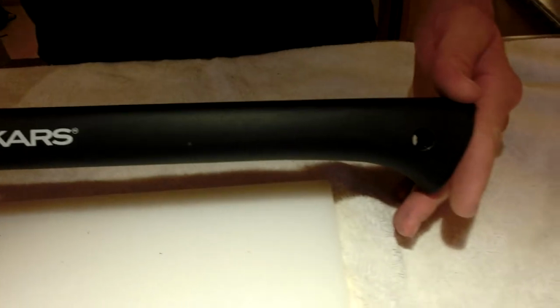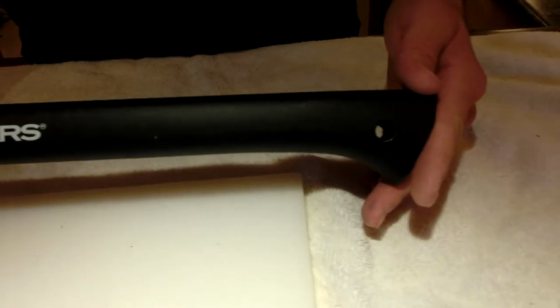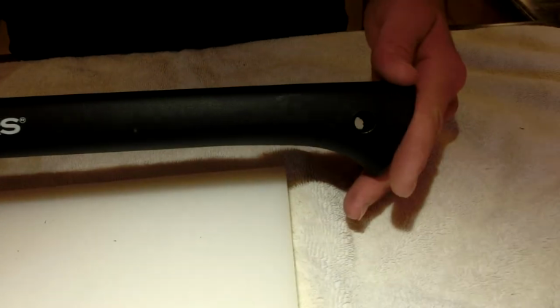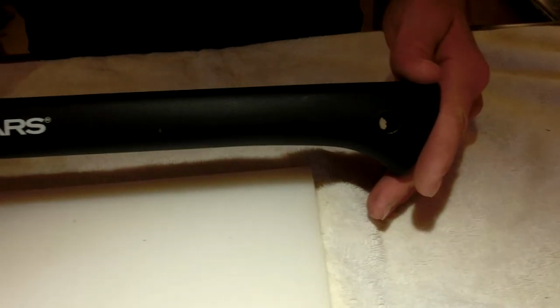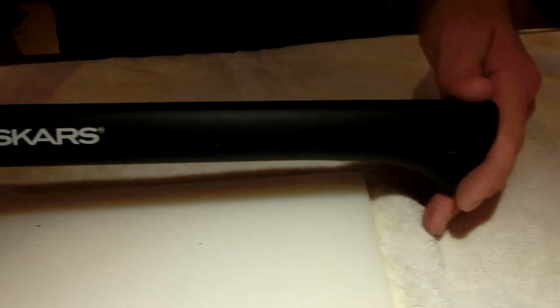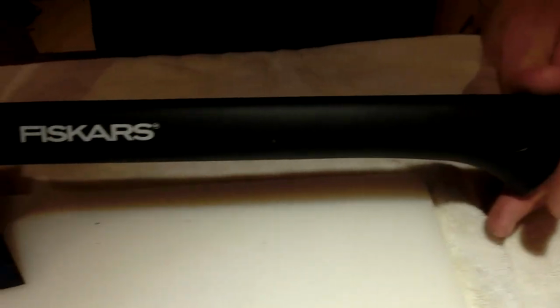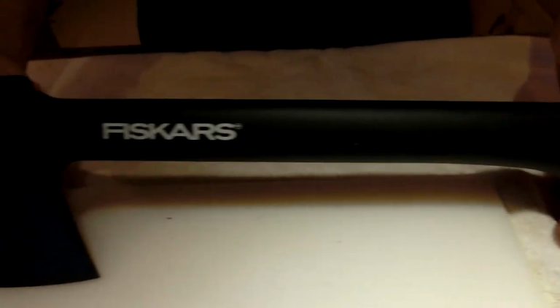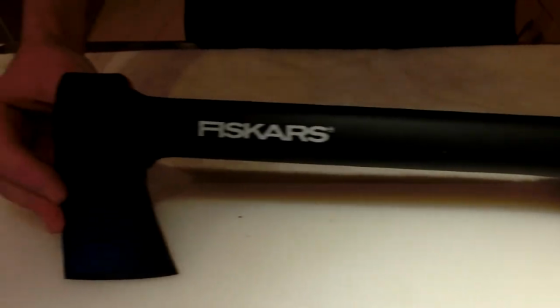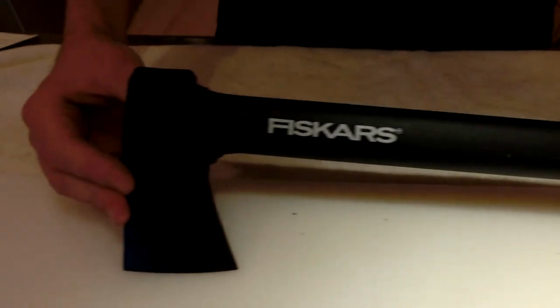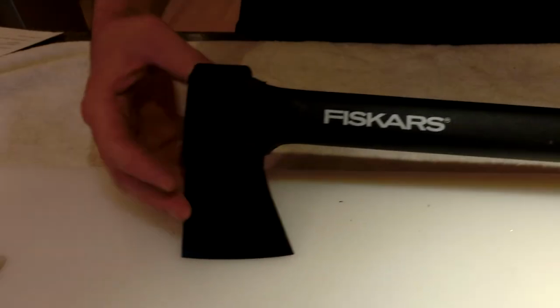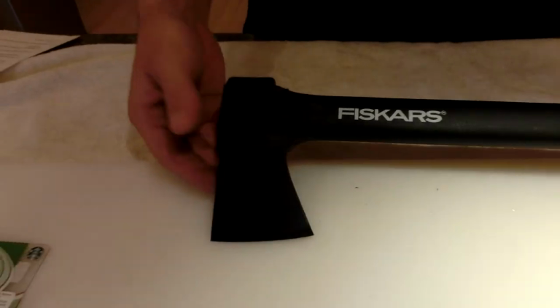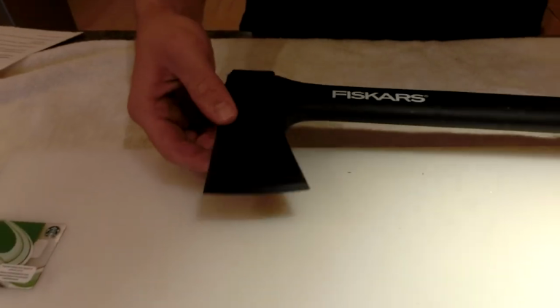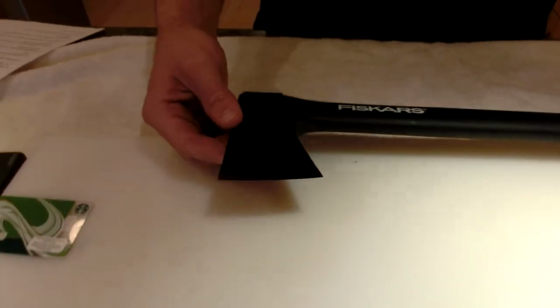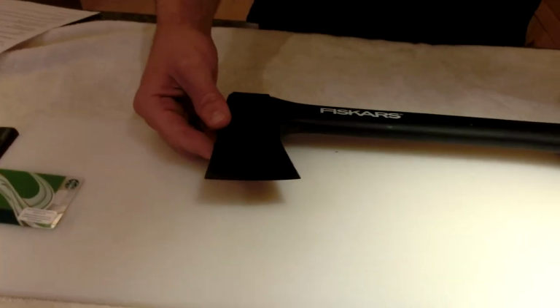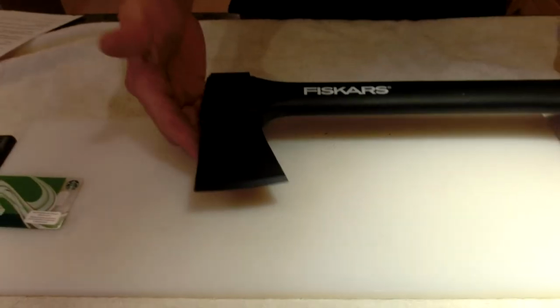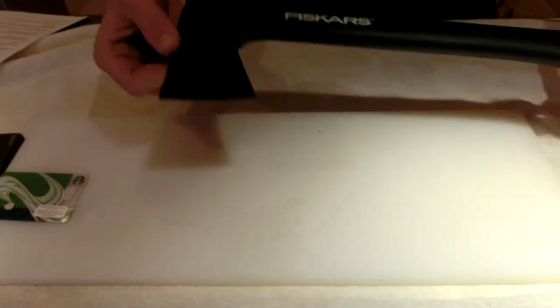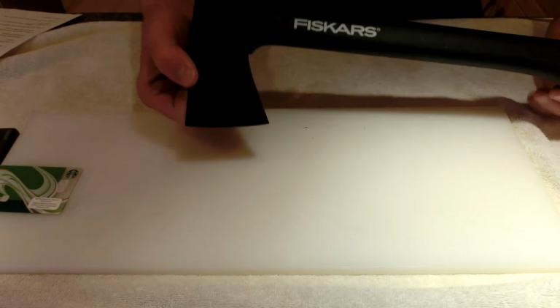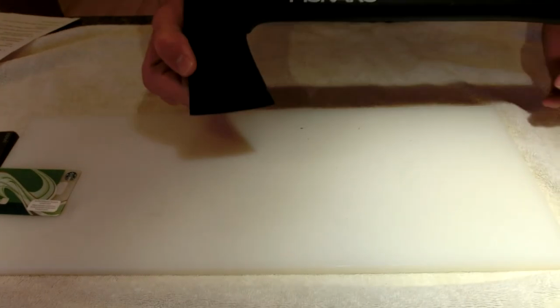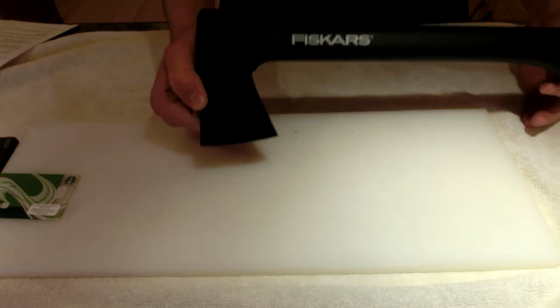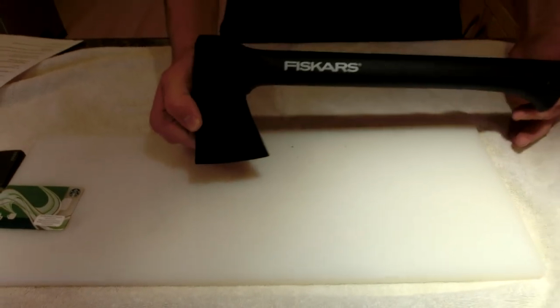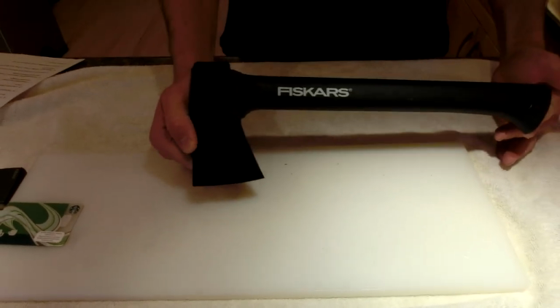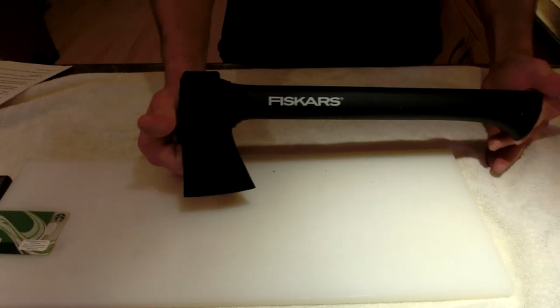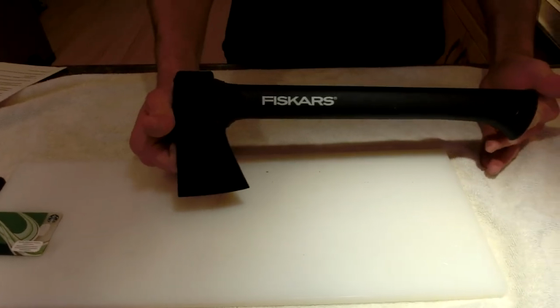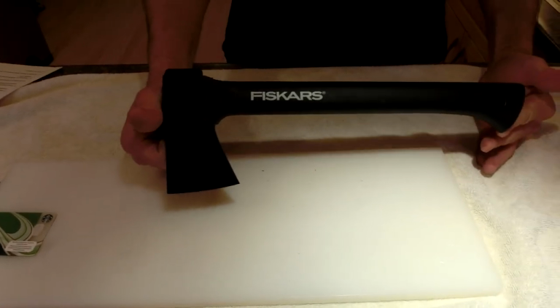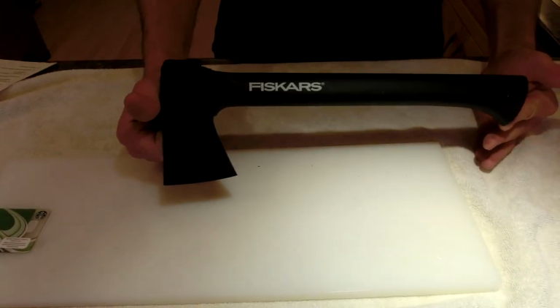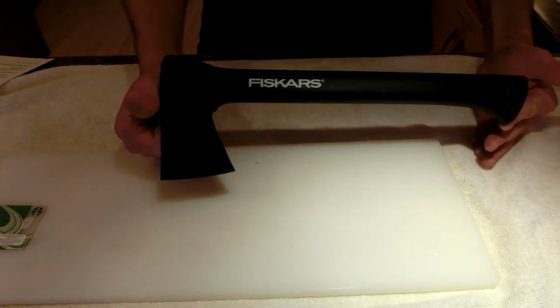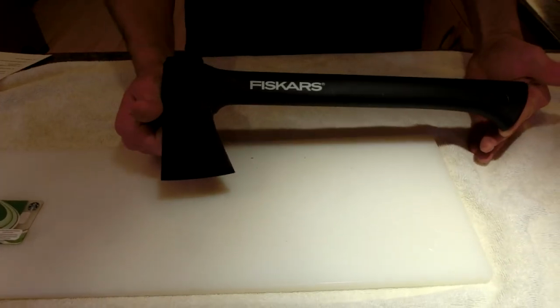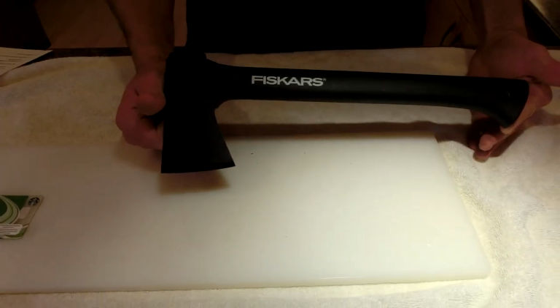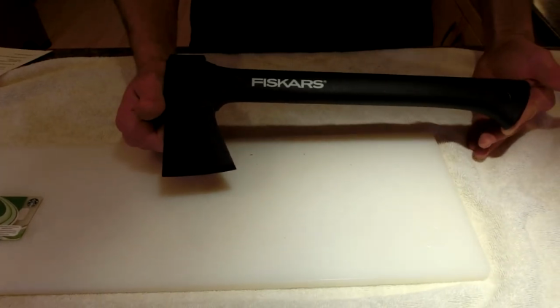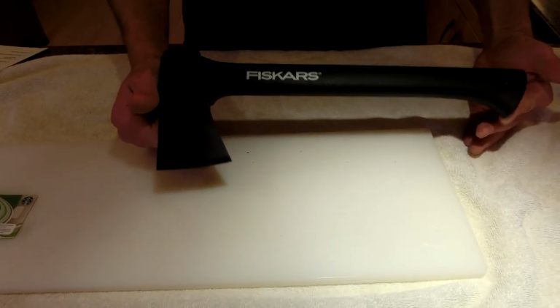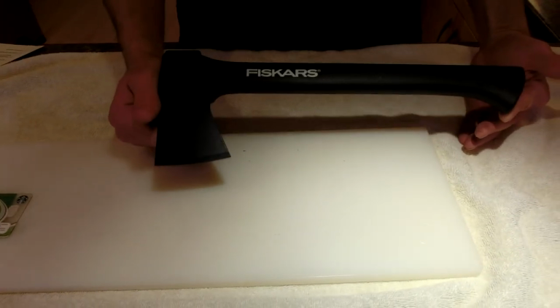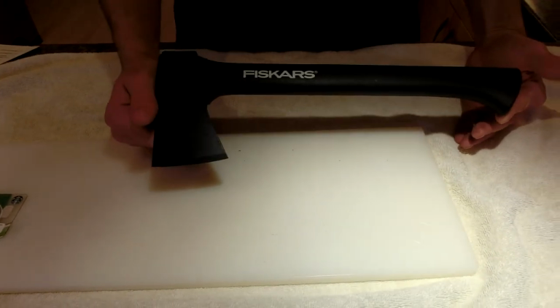It's a nice little hatchet, but not the kind I'd want to use every day — I'd rather go with a wooden one. But they're cheap, only about $30, and you can leave it in the back of your car and forget about it.